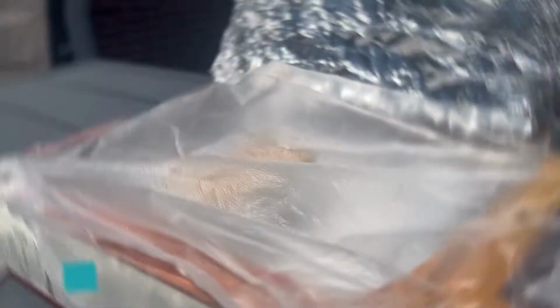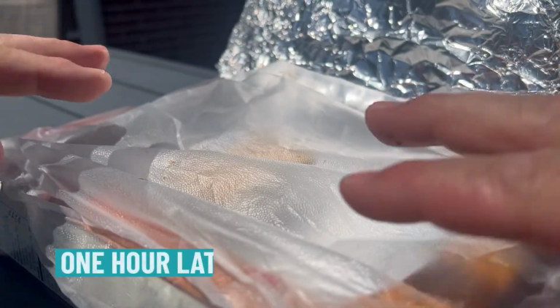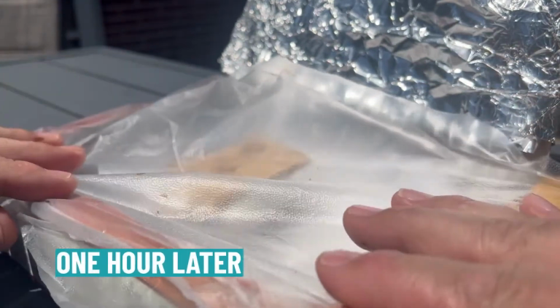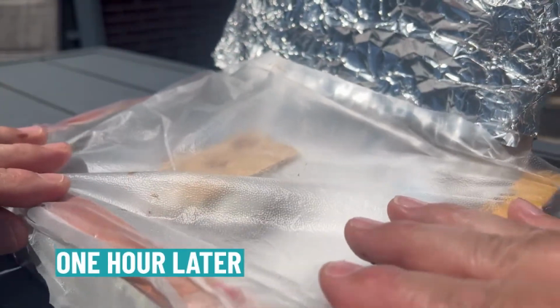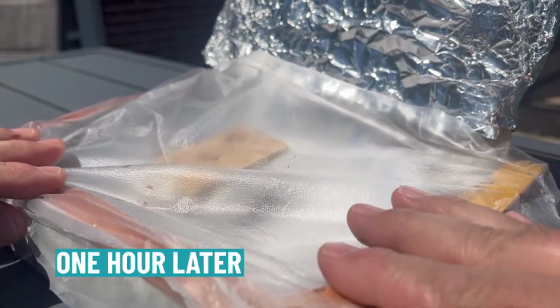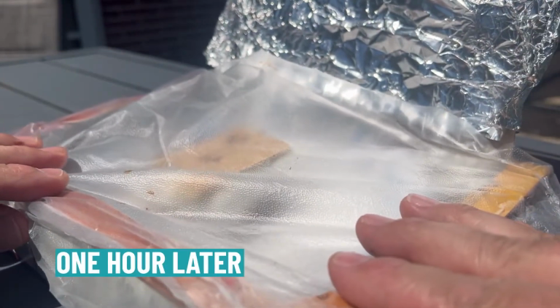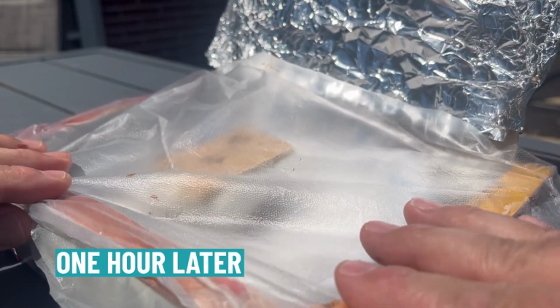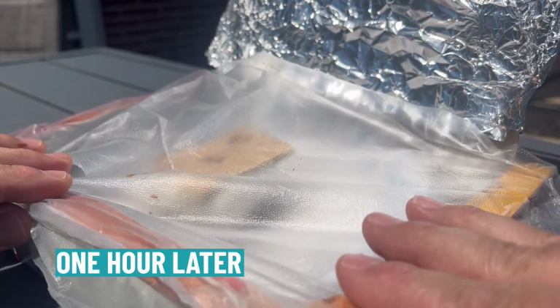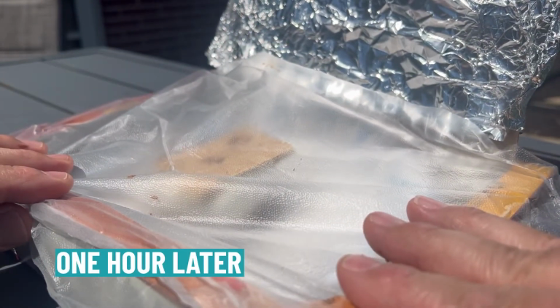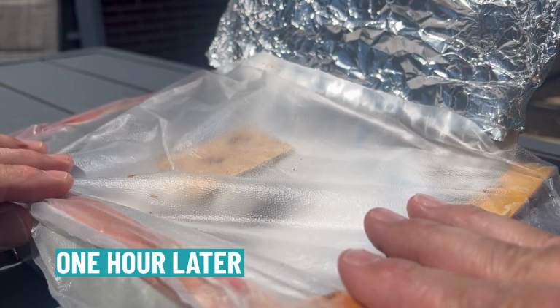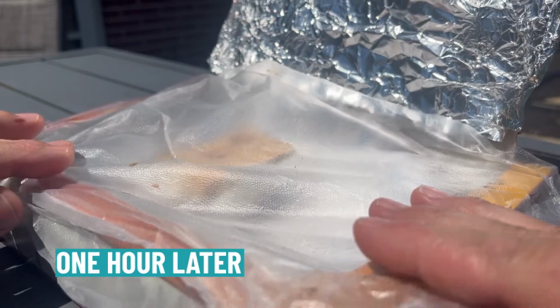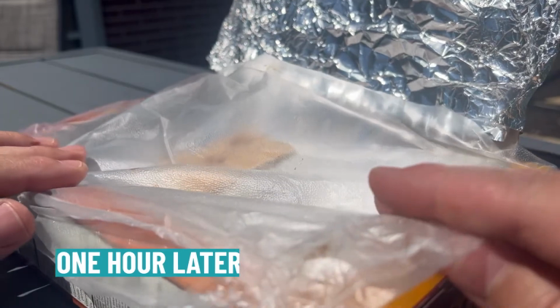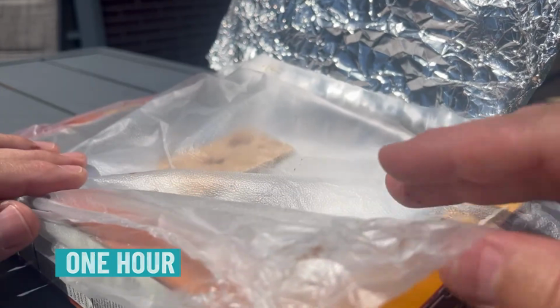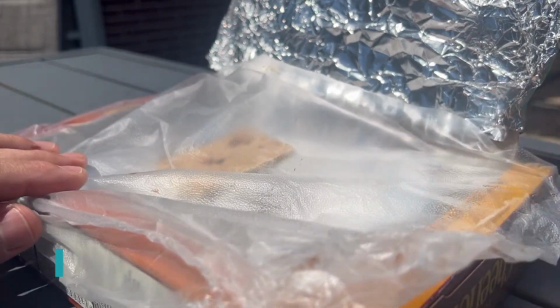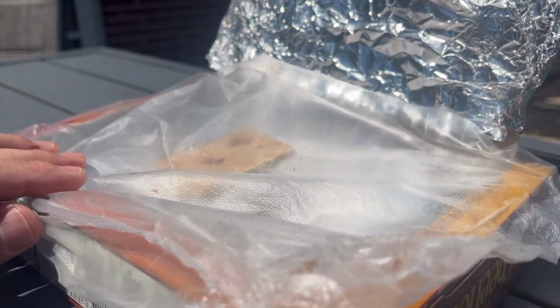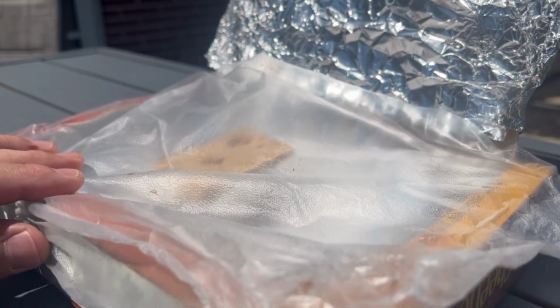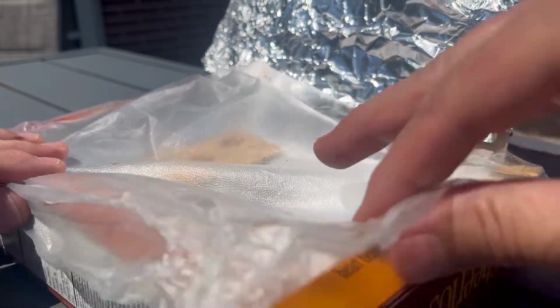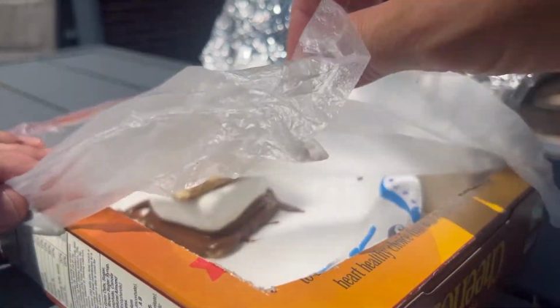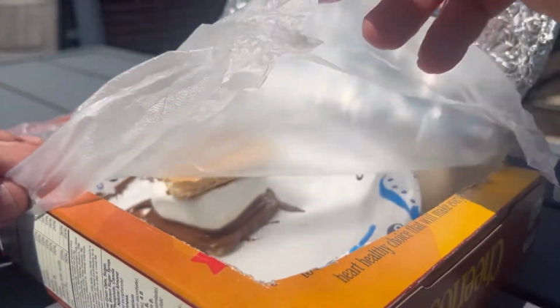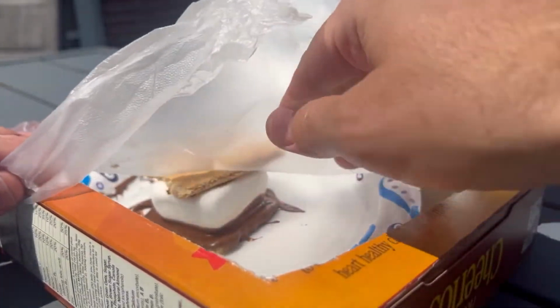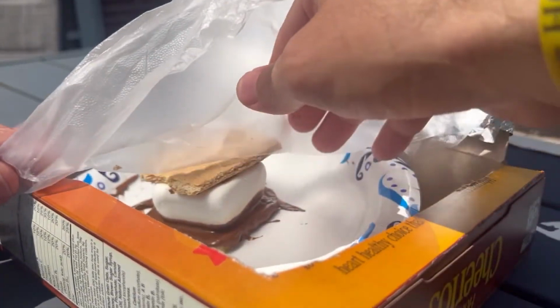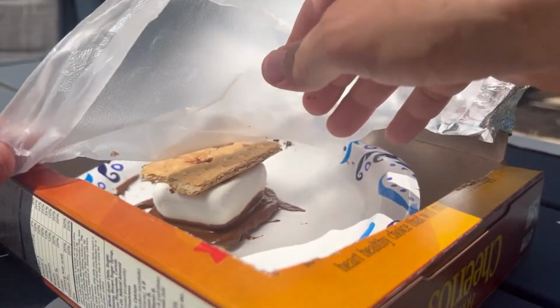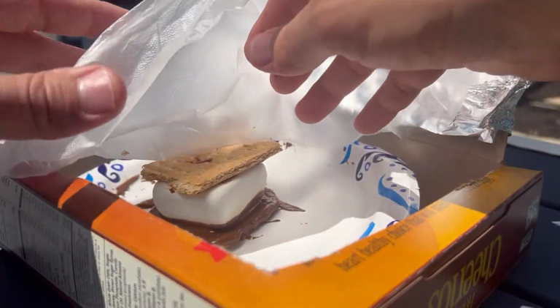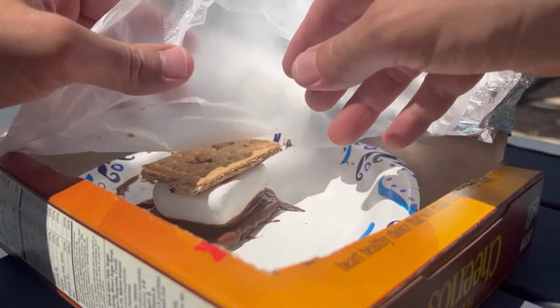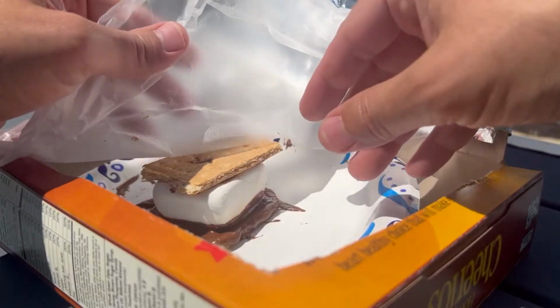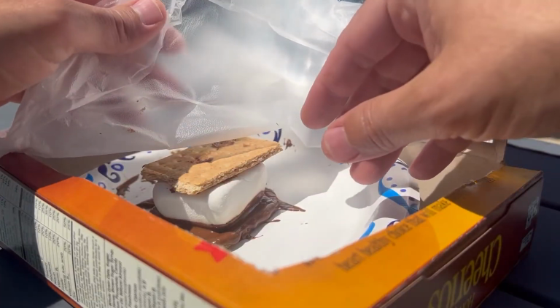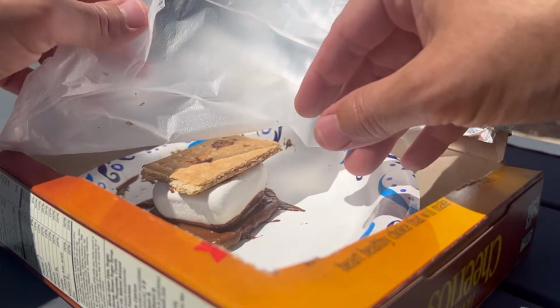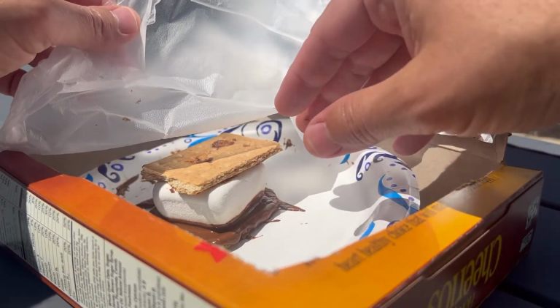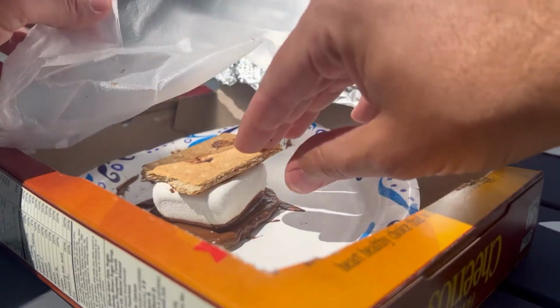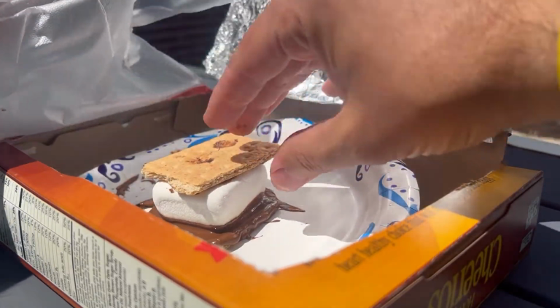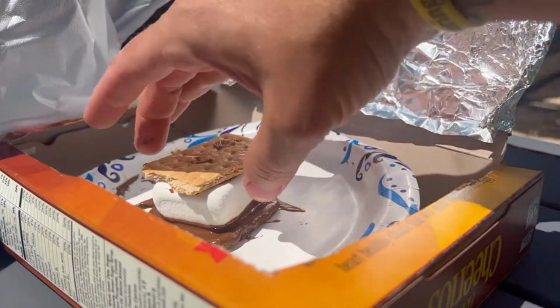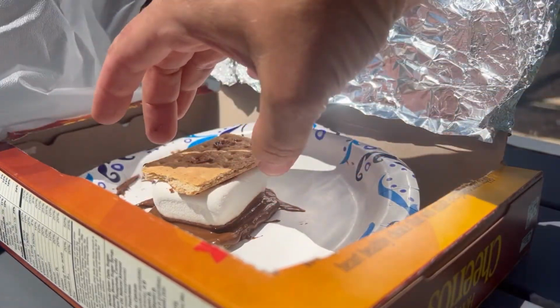So this has been sitting here for almost 60 minutes. We're going to open this up and take a look and see how this has changed. And as you can tell — wow — this chocolate is super melted.